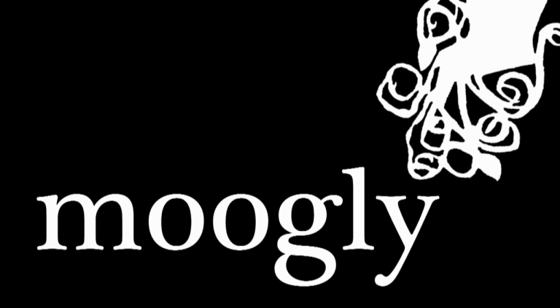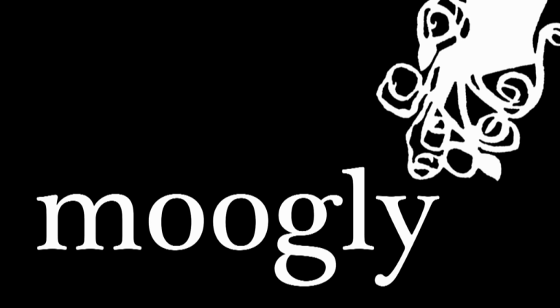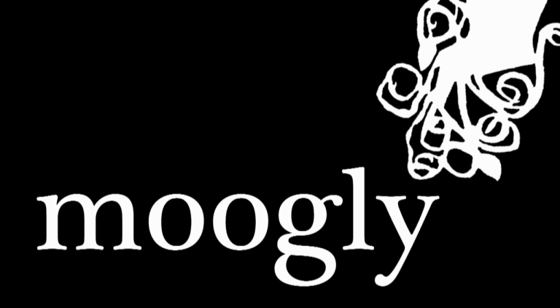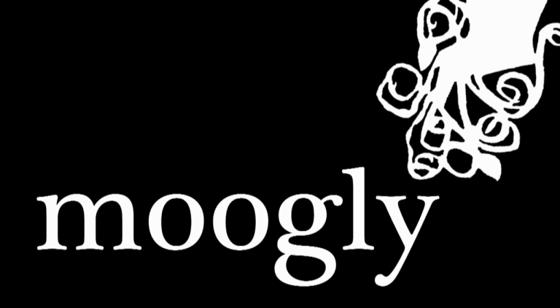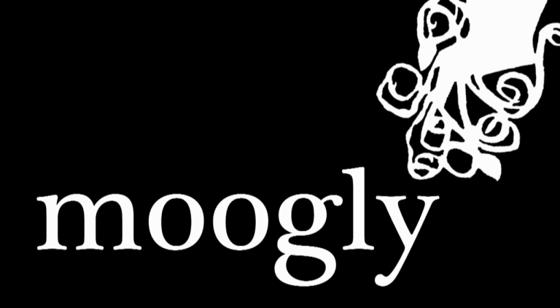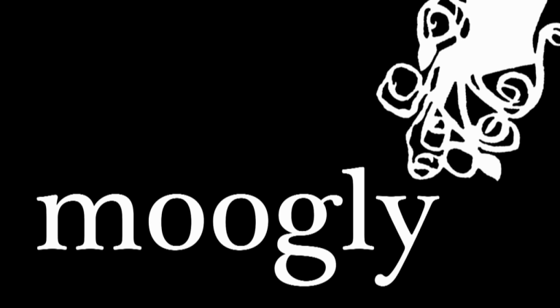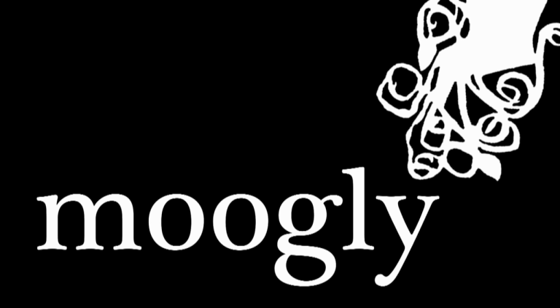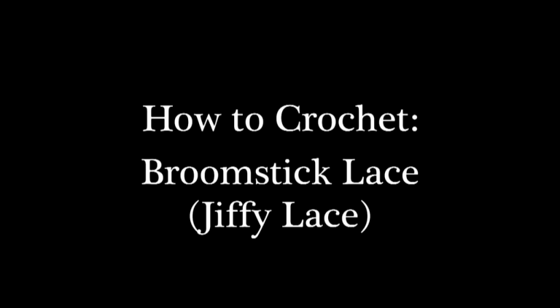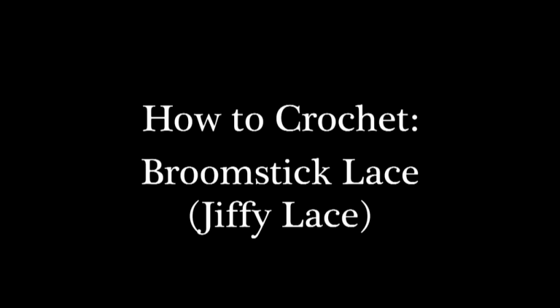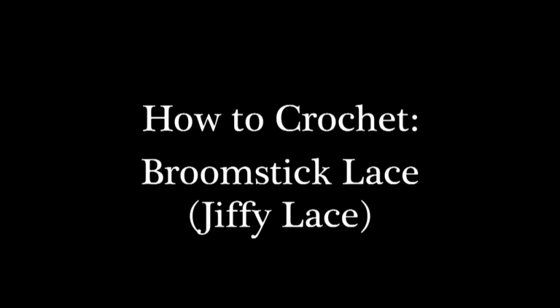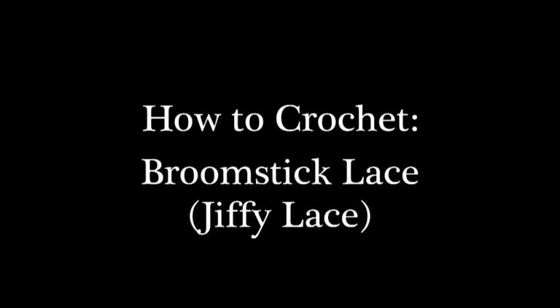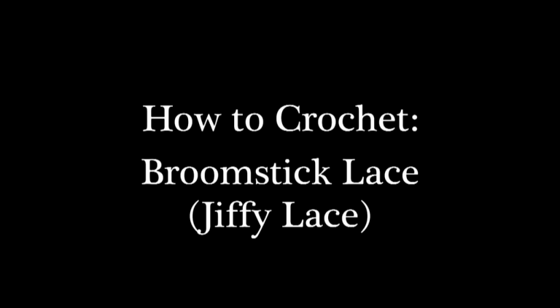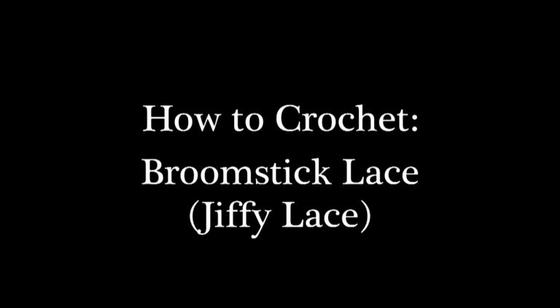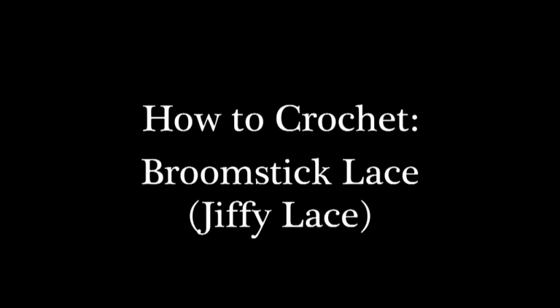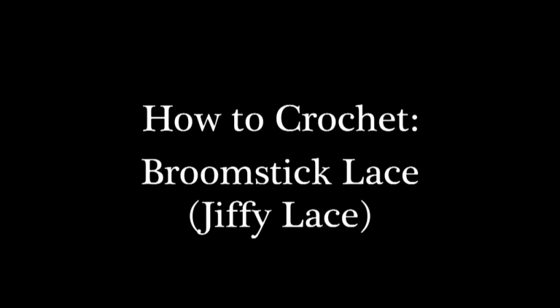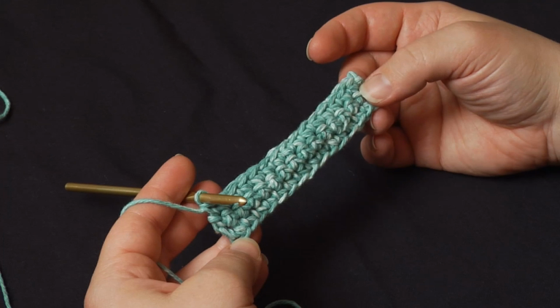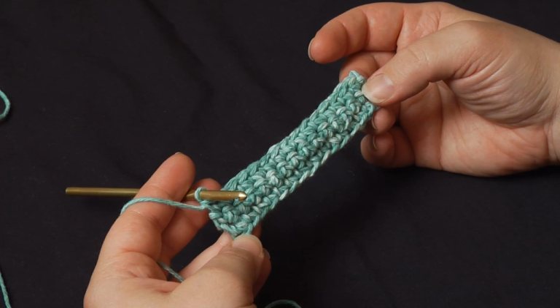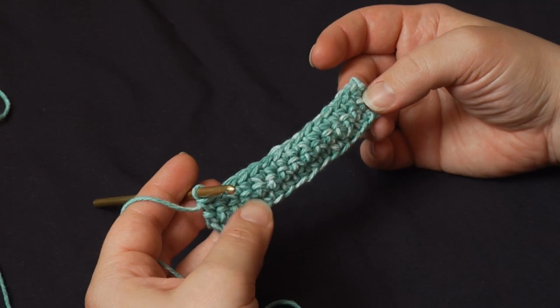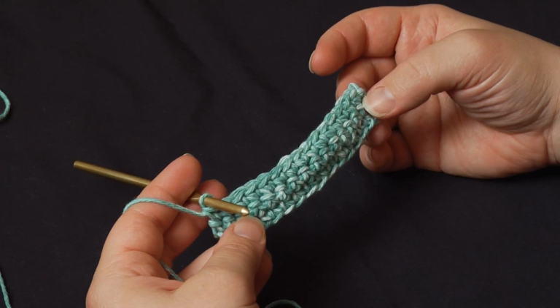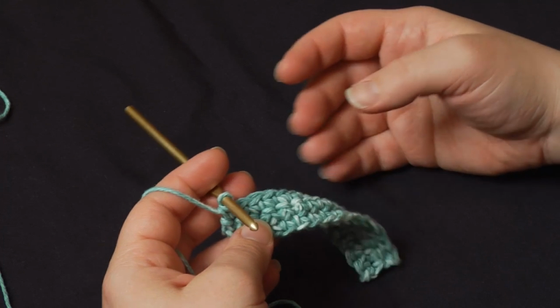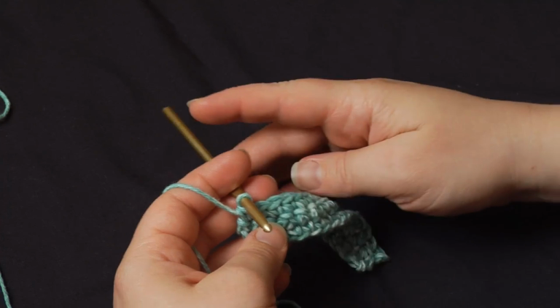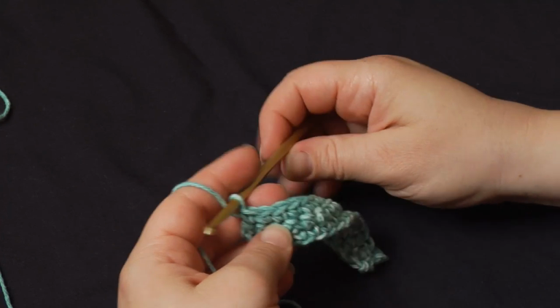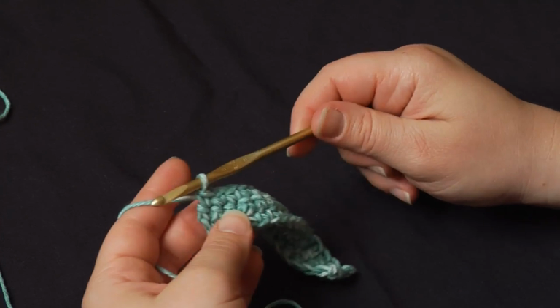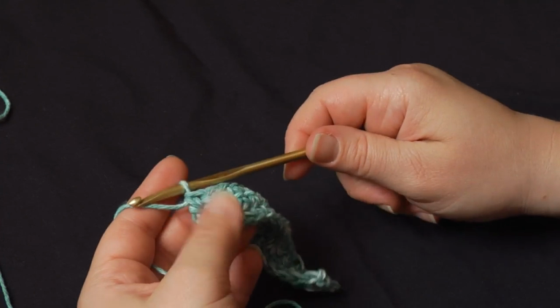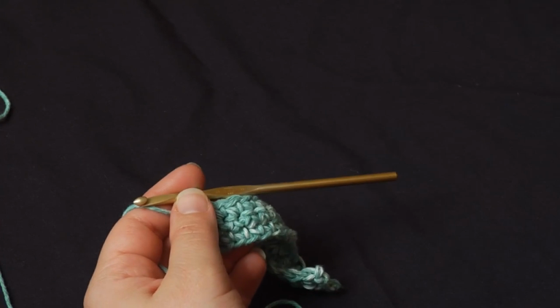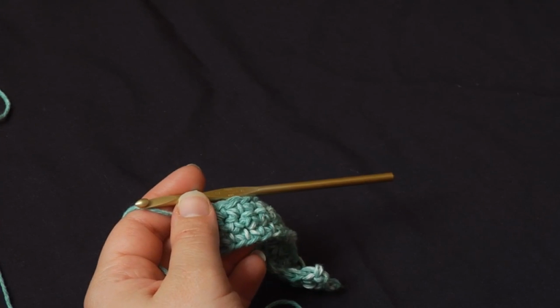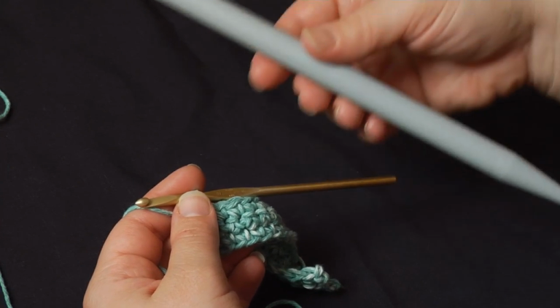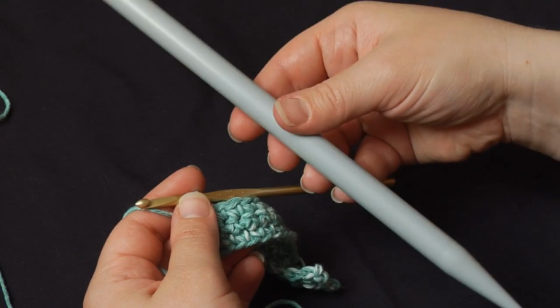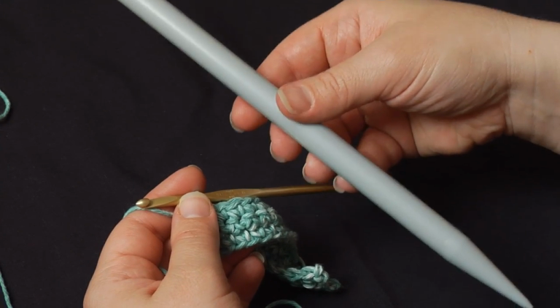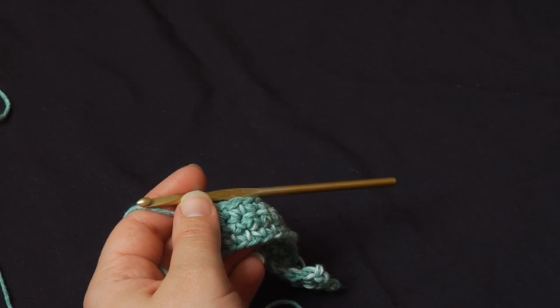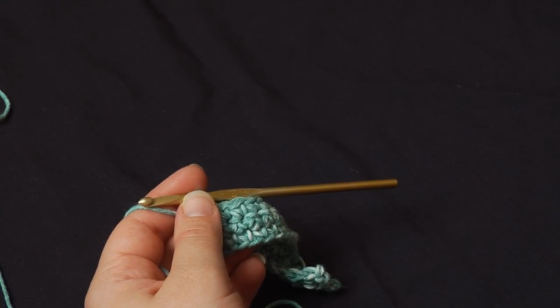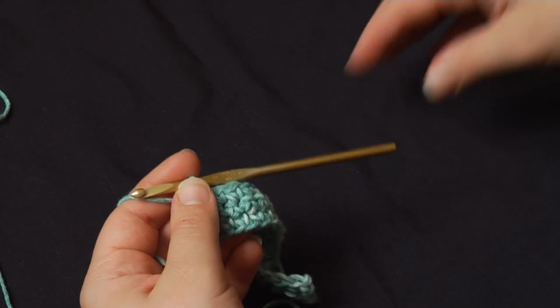Hi, this is Tamara from Mooglyblog.com, and in this video I'm going to show you how to do broomstick lace. Broomstick lace is intimidating to a lot of people, because for us crocheters who are used to working with one hook, suddenly we've got a knitting needle. But don't let it scare you.